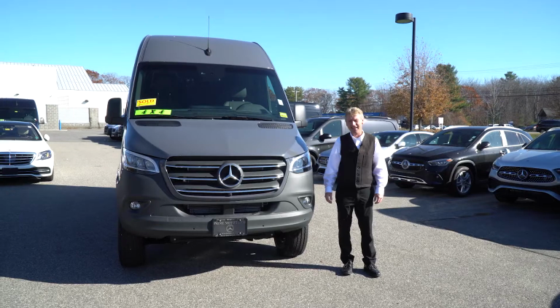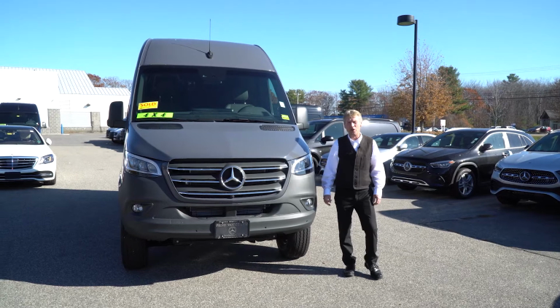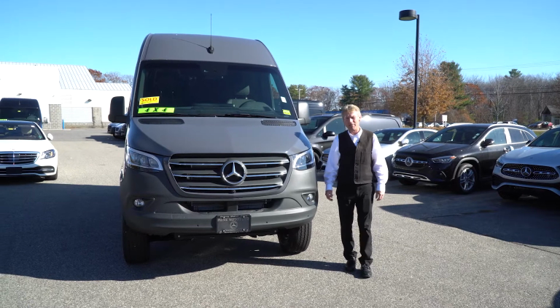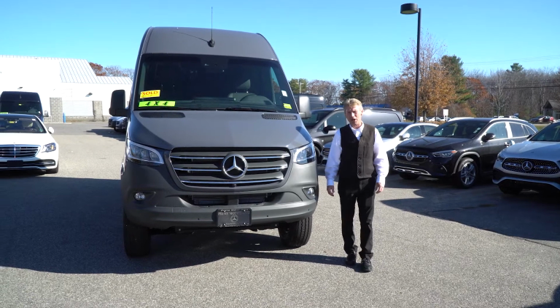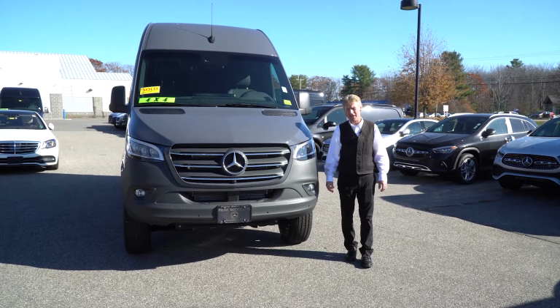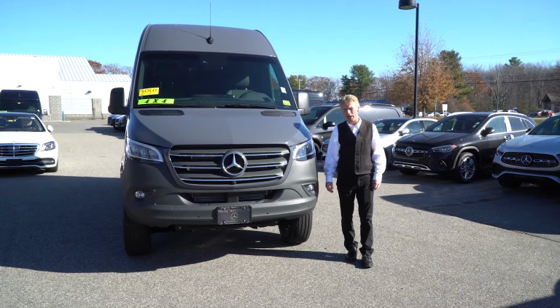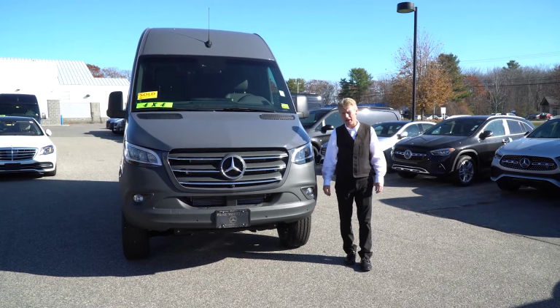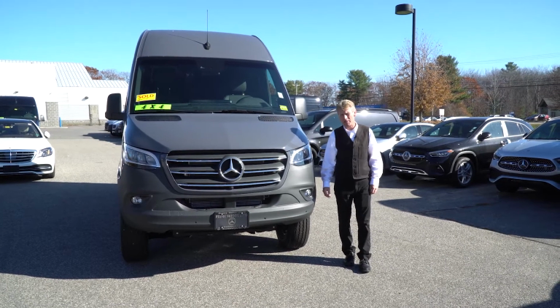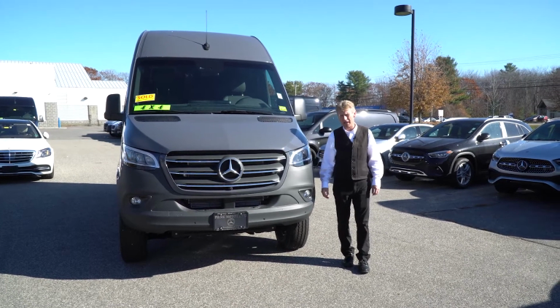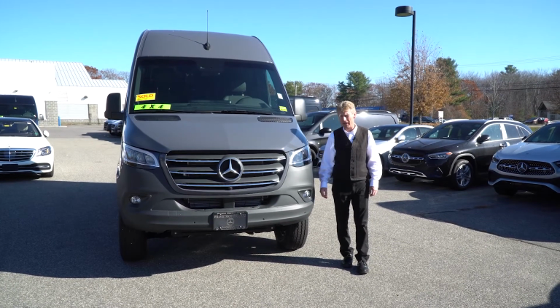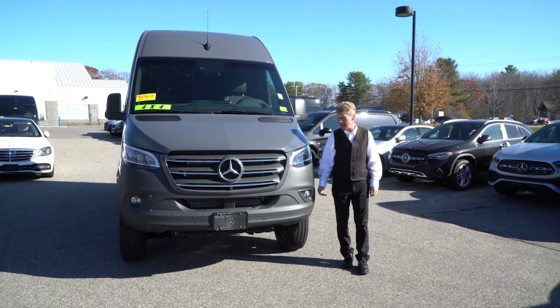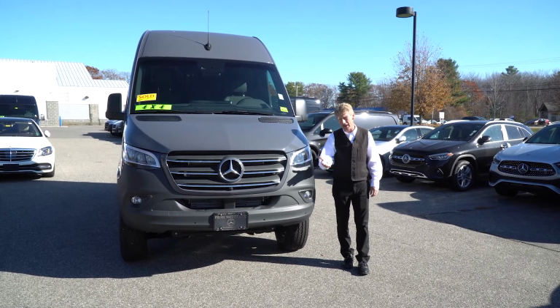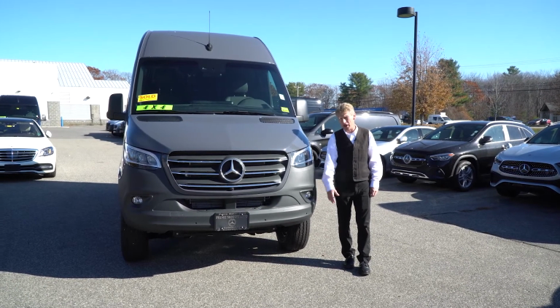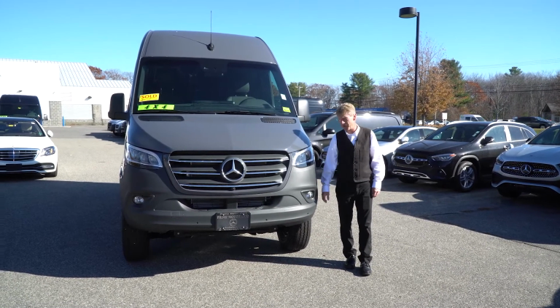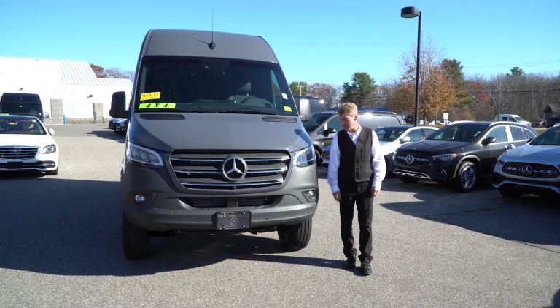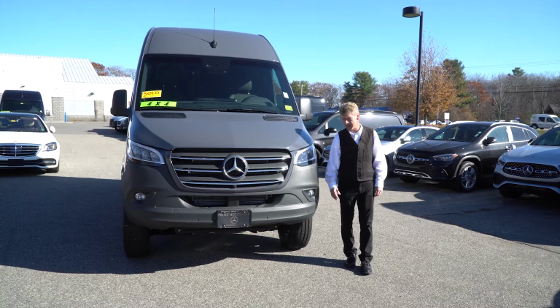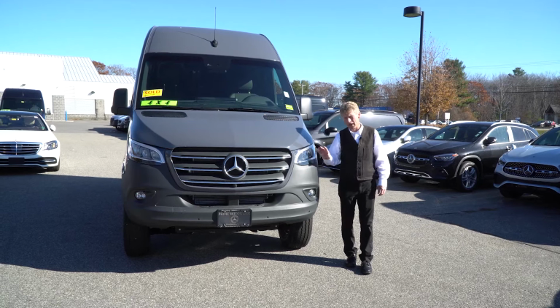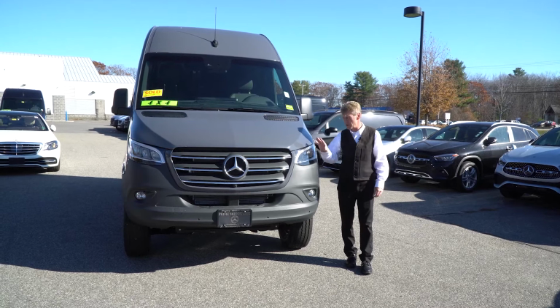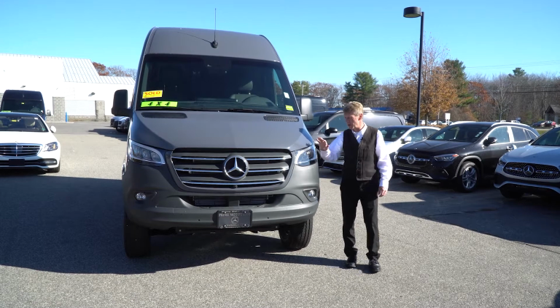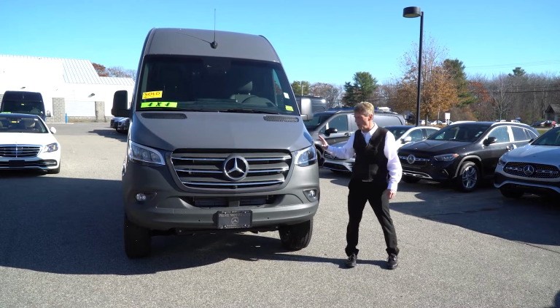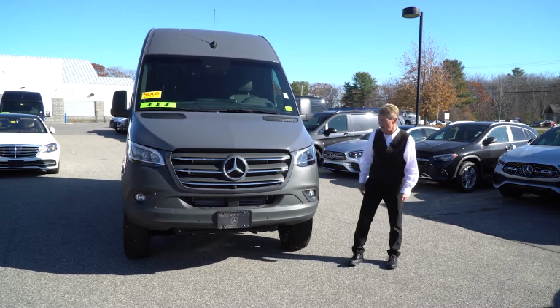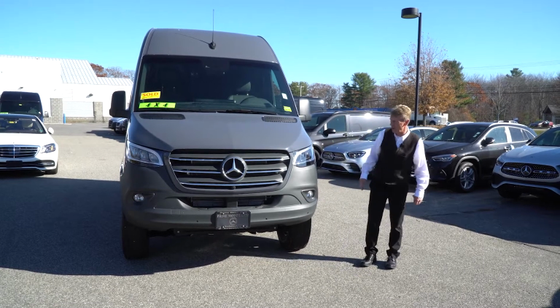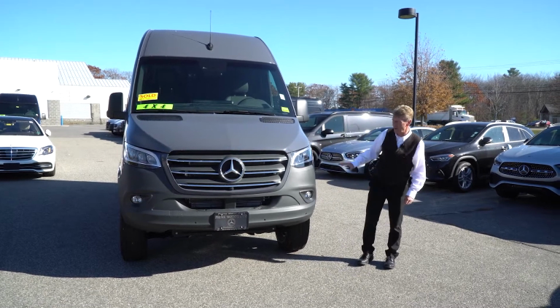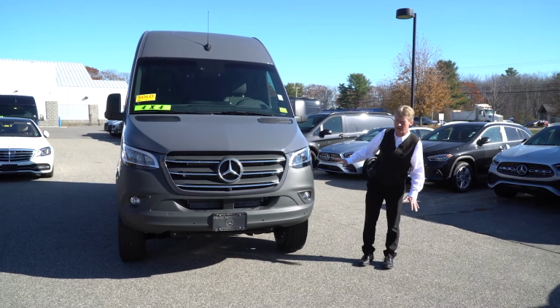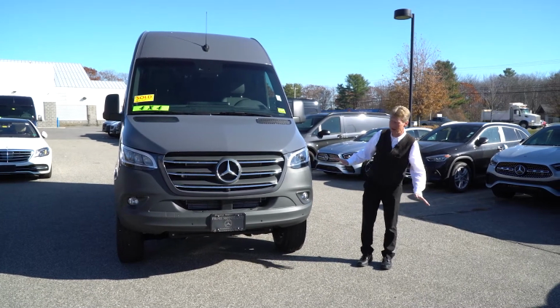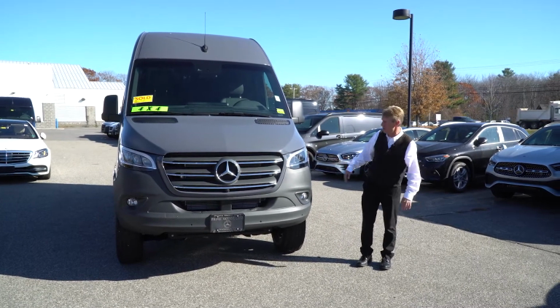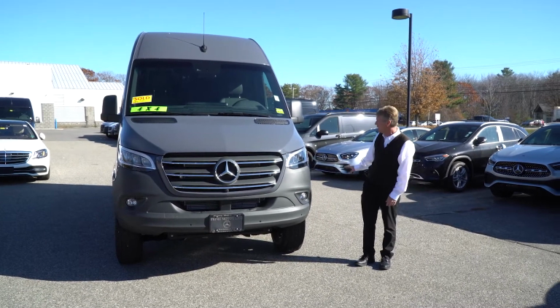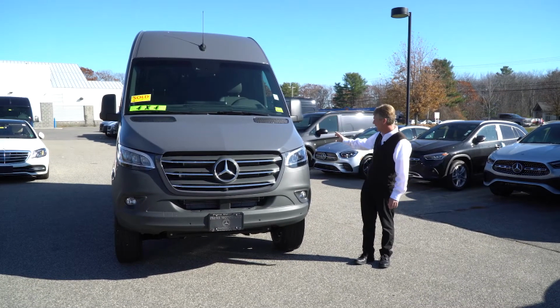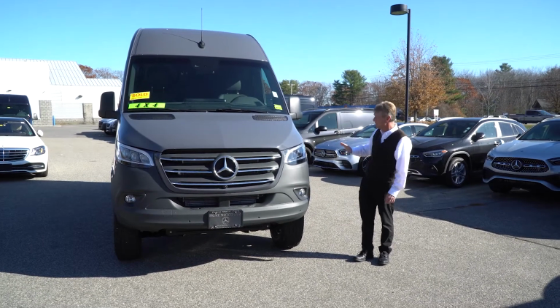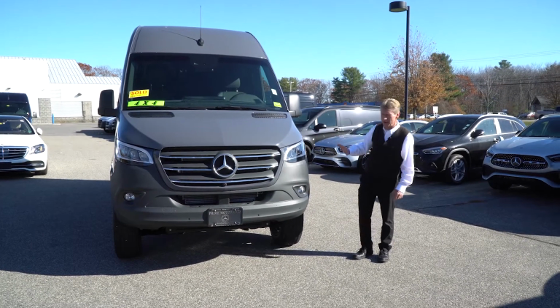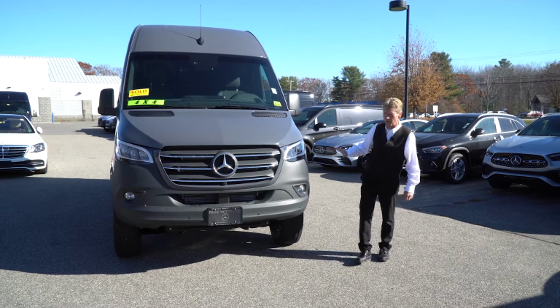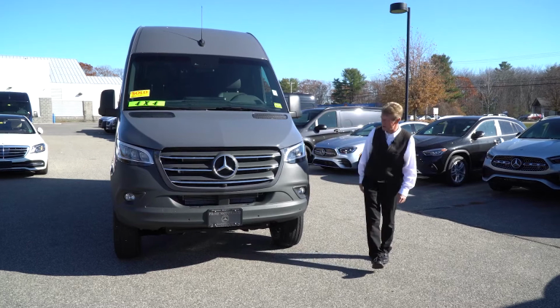Hello Jamie, I'm Roger here at Prime Motorcars Mercedes-Benz. Thank you very much for your business. I just wanted to do a walk around on the graphite gray van for you so you can see what you're purchasing.